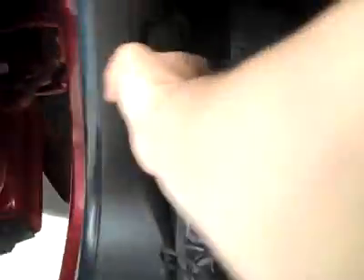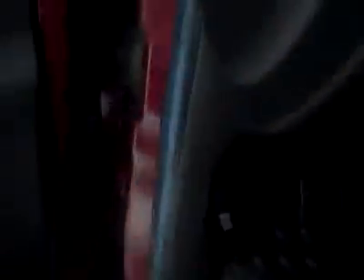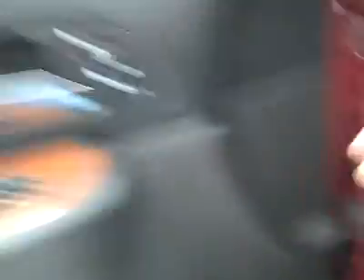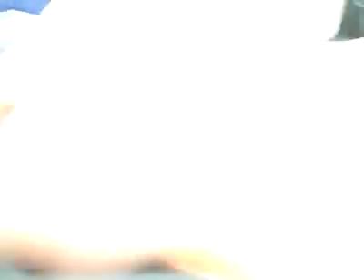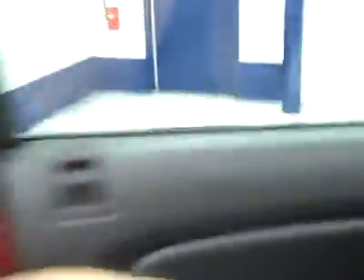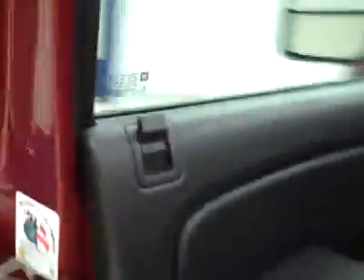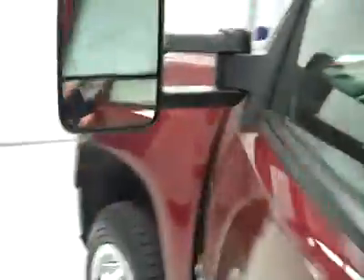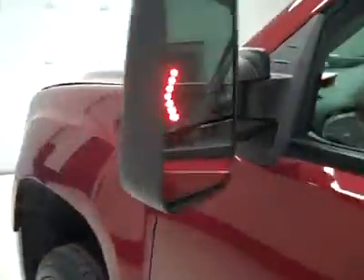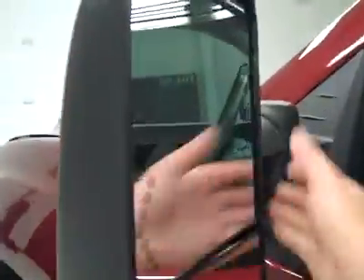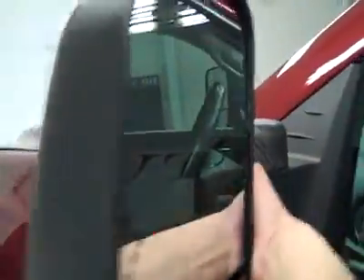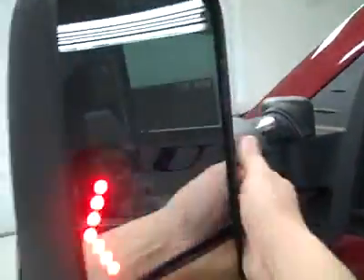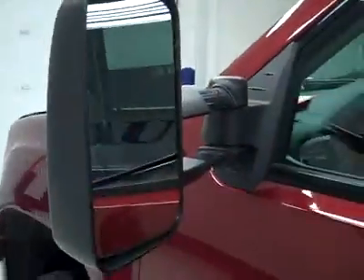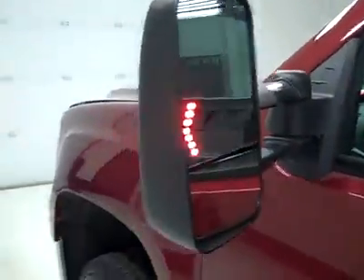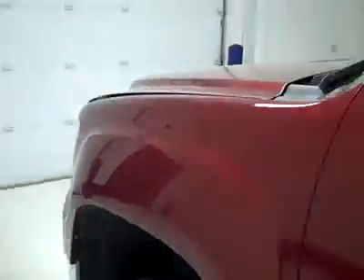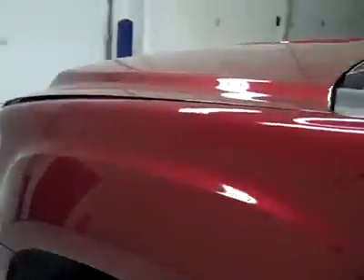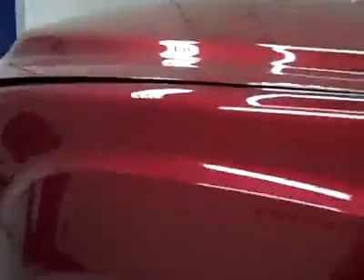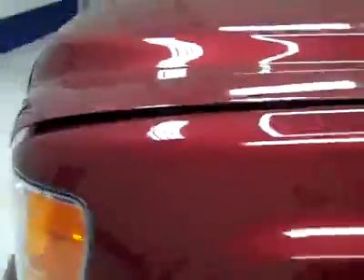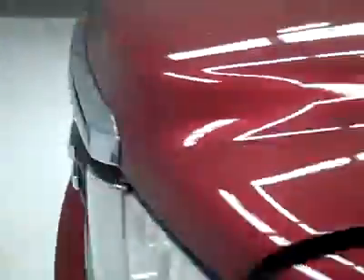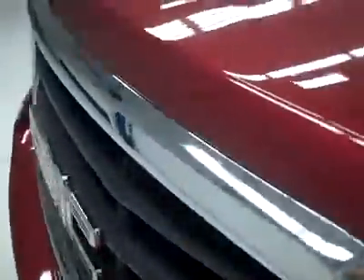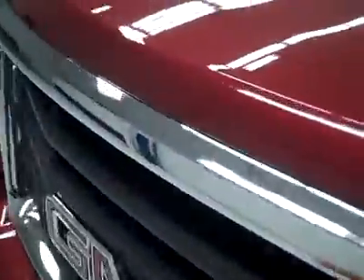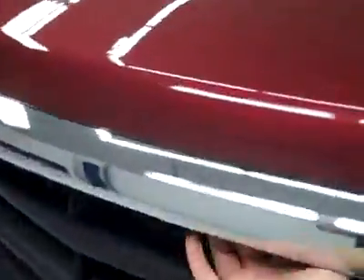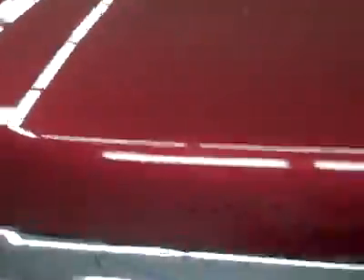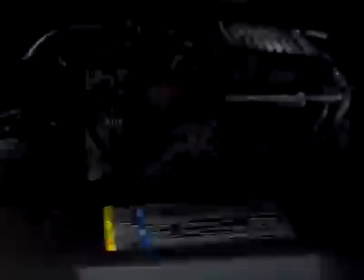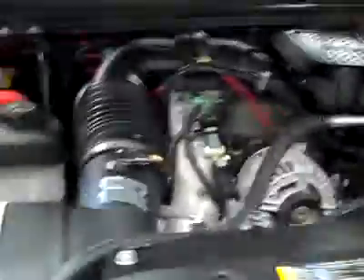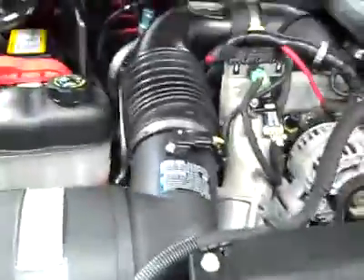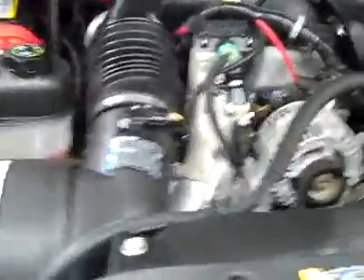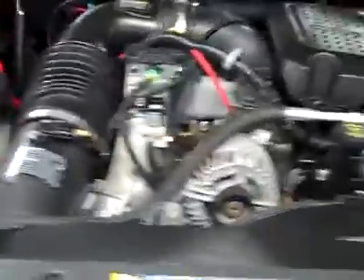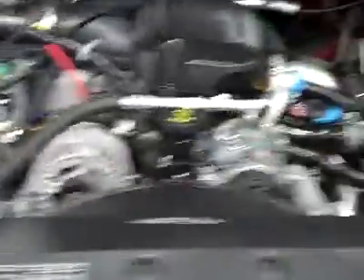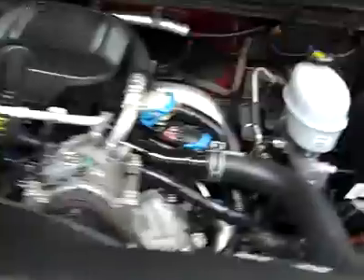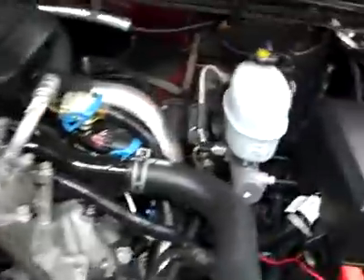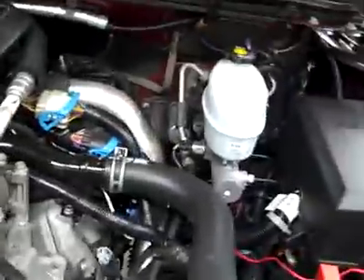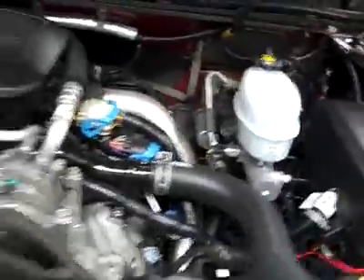The interior looks fantastic. The mirrors are signal pull-out tow mirrors. Under the hood, a nice clean engine bay running very smoothly.